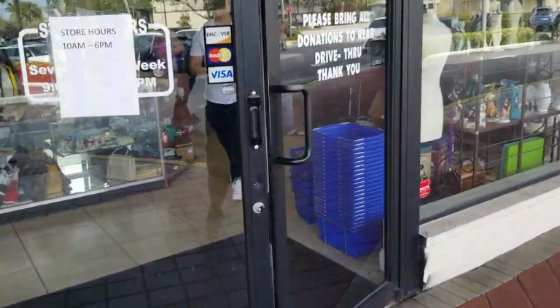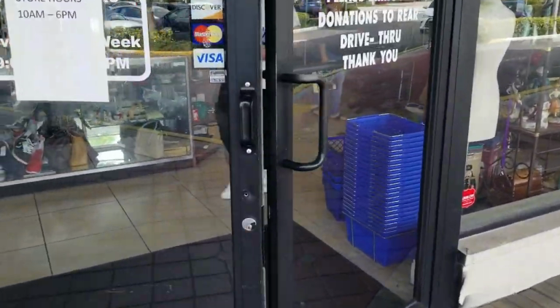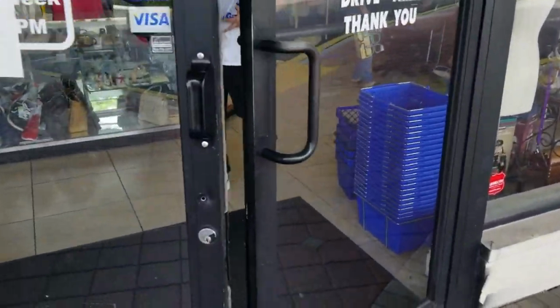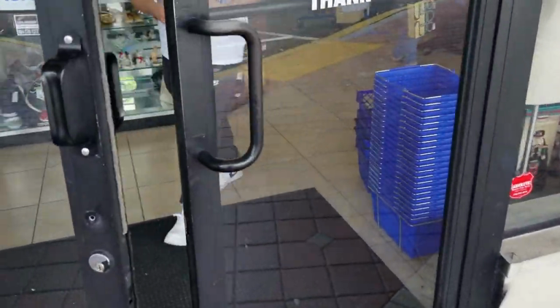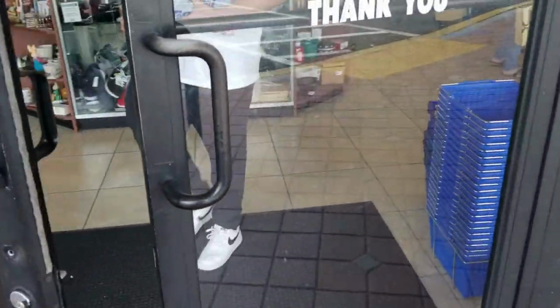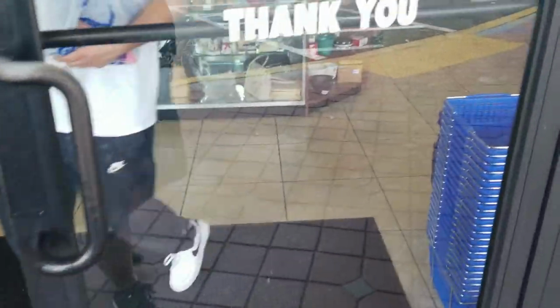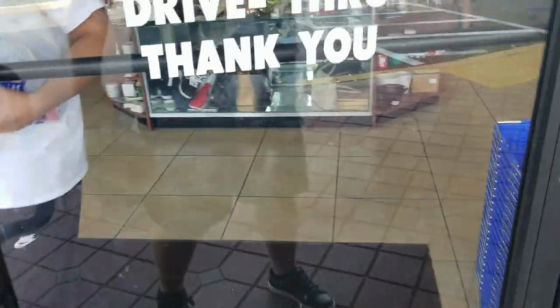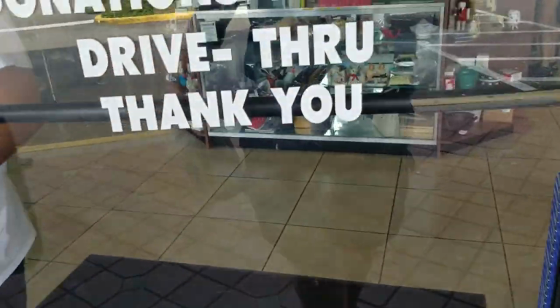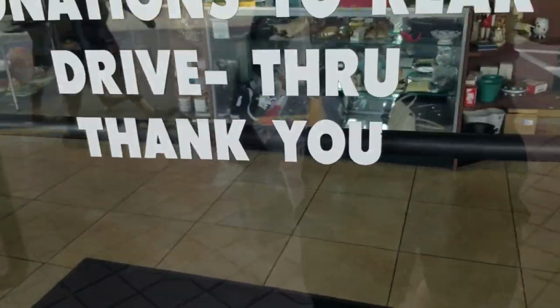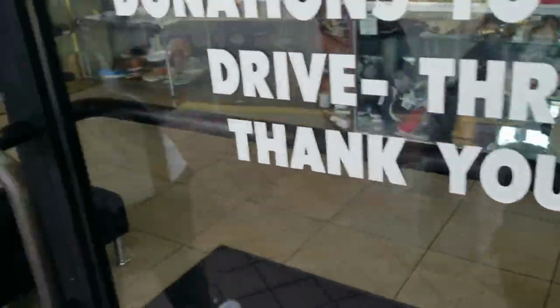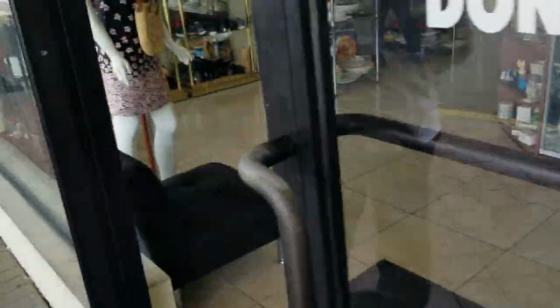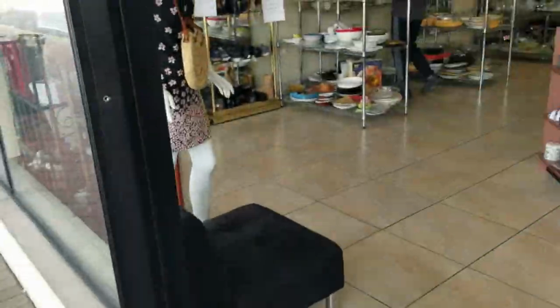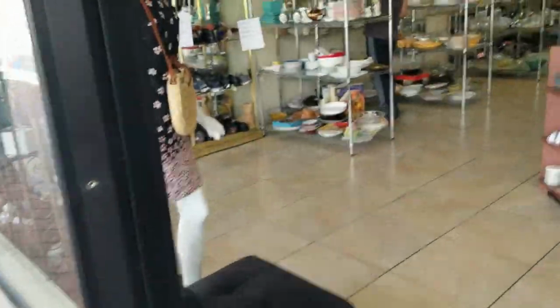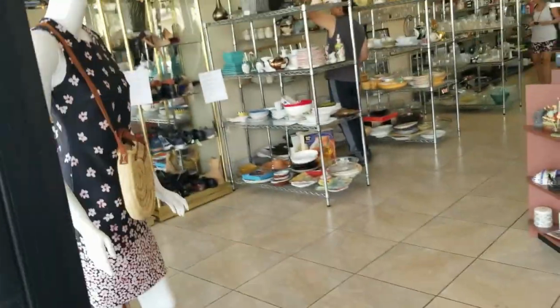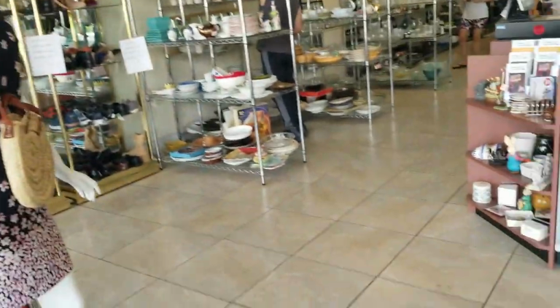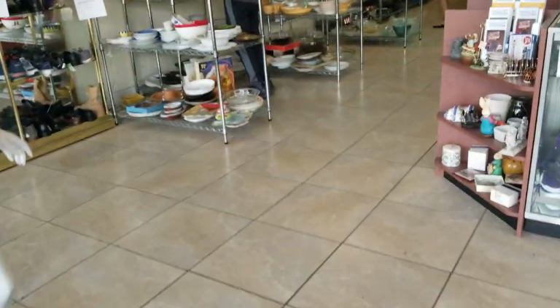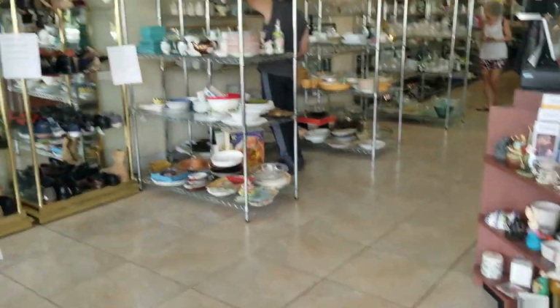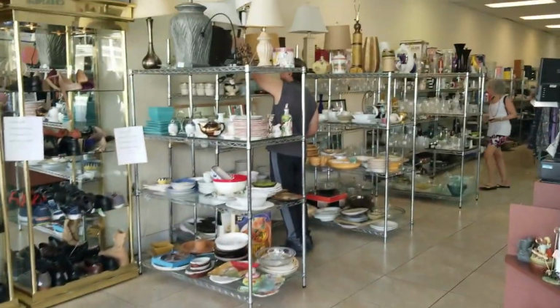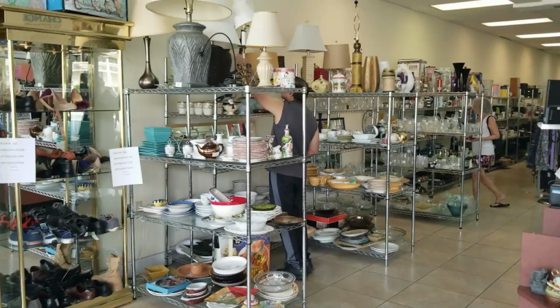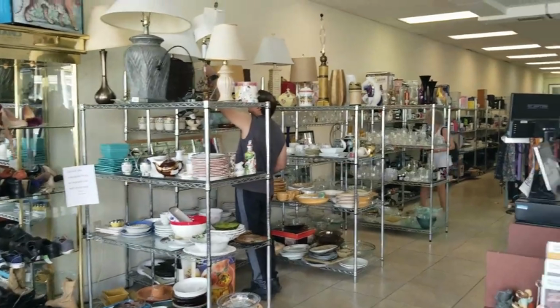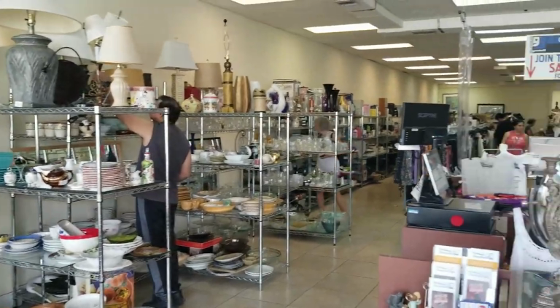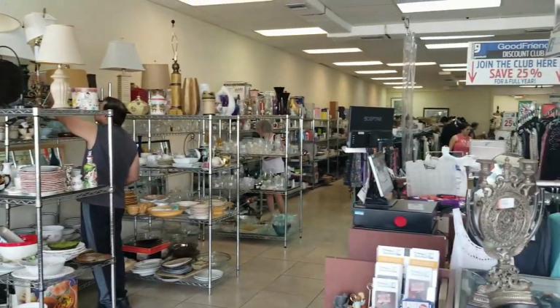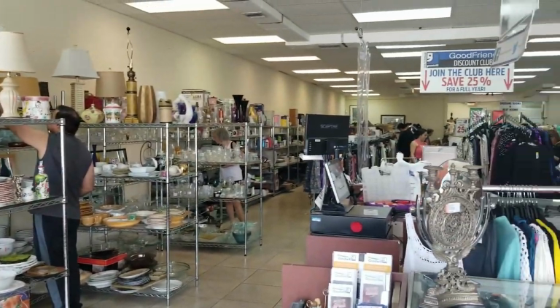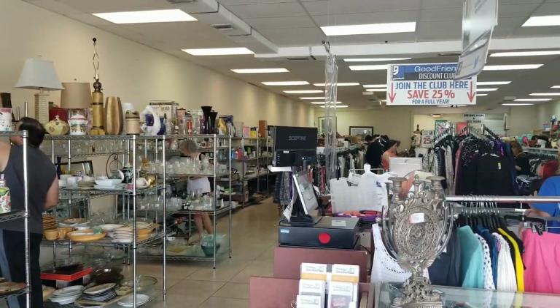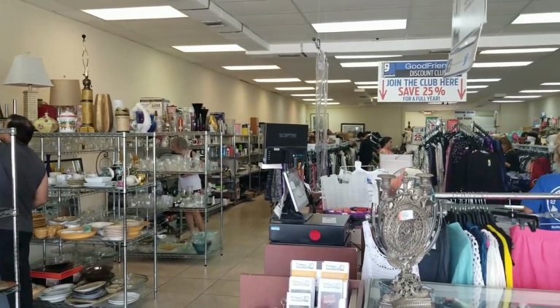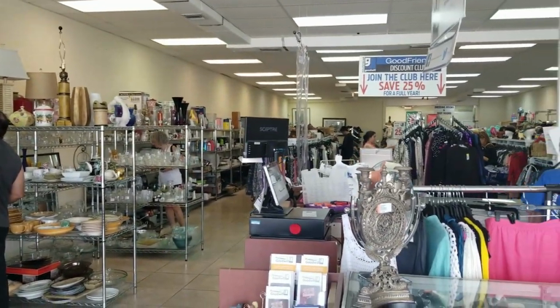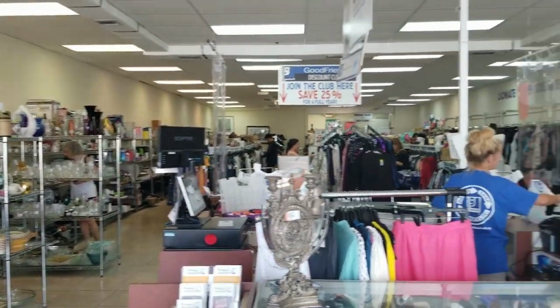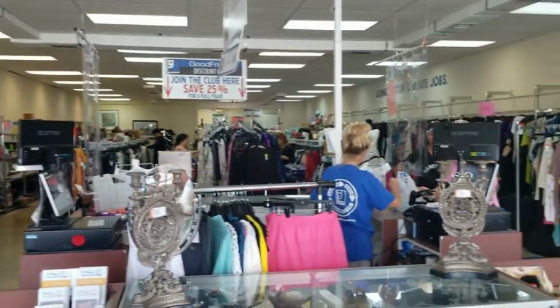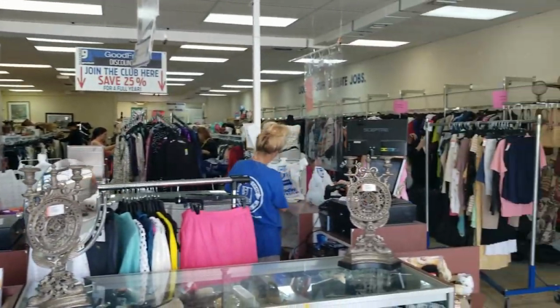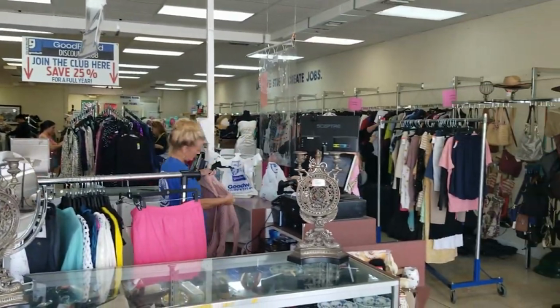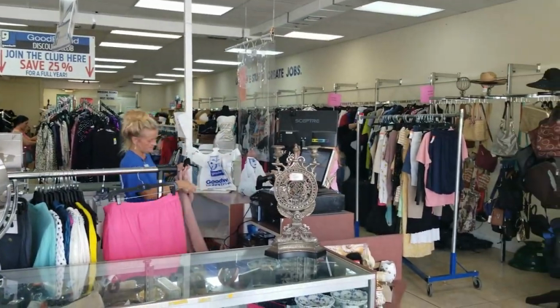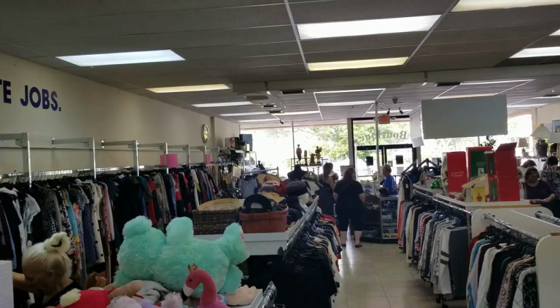I promise the next thrifting videos will be a lot smaller than this one, so bear with me, watch until the end, I hope you enjoy it. My first stop was at this Goodwill store in East Boca Raton. I've never been to this store before — I was passing by in front of it and decided to take a look inside.